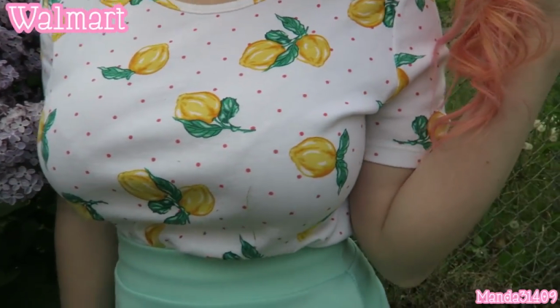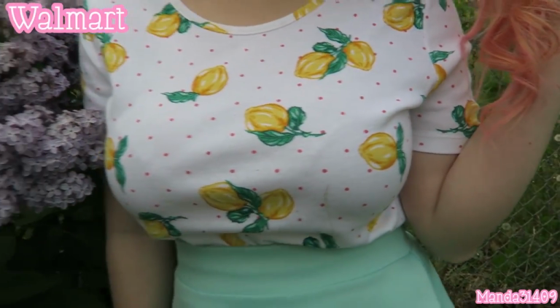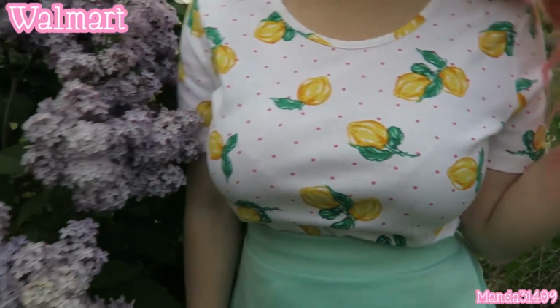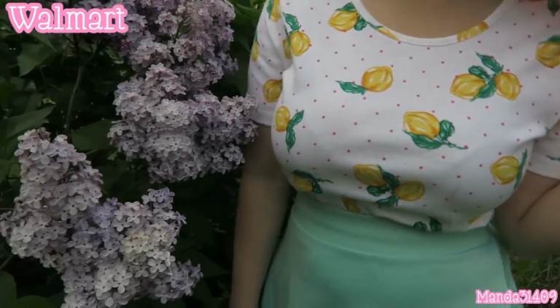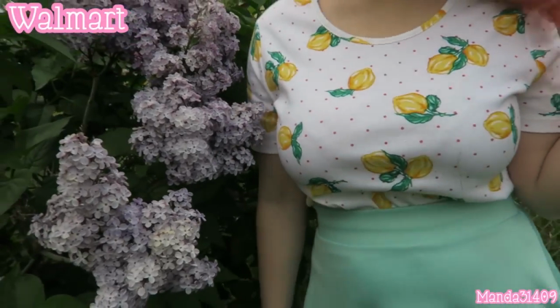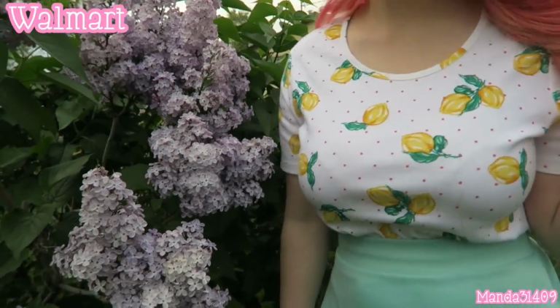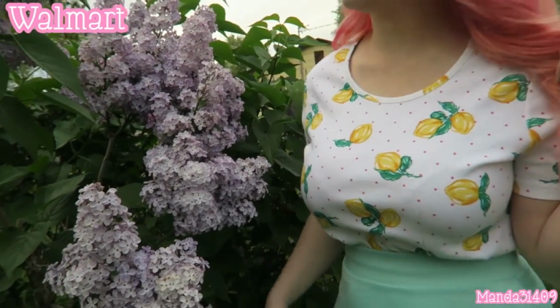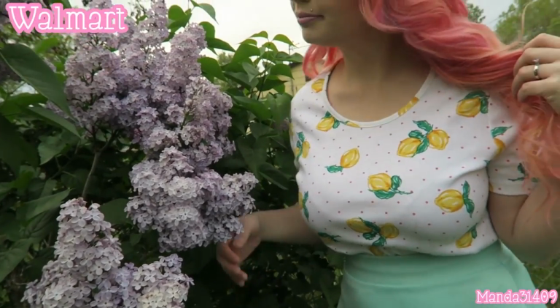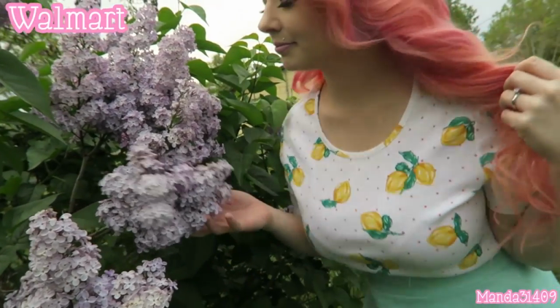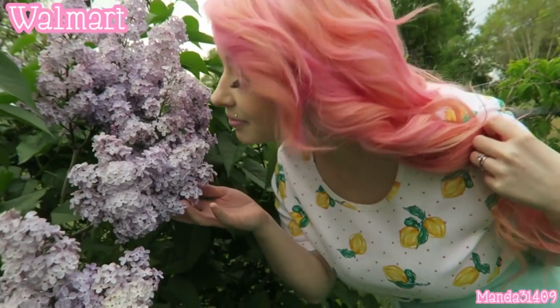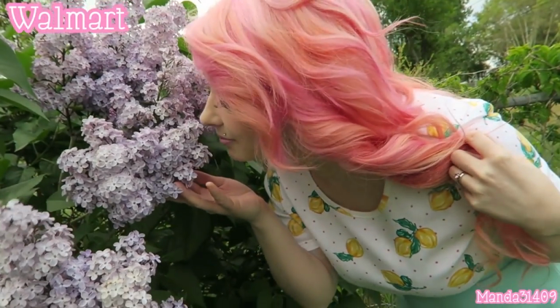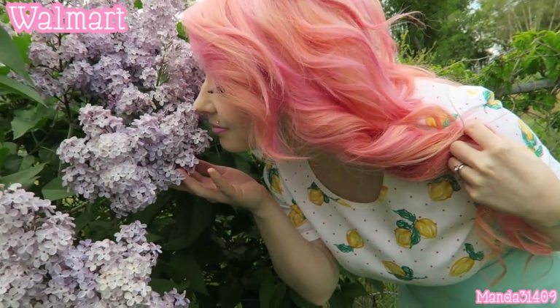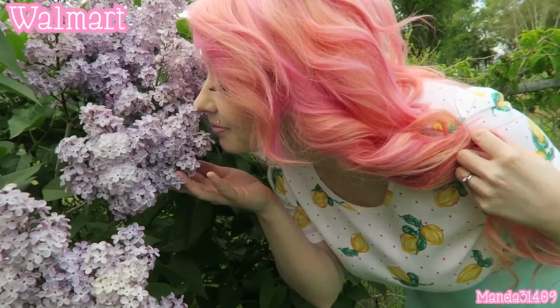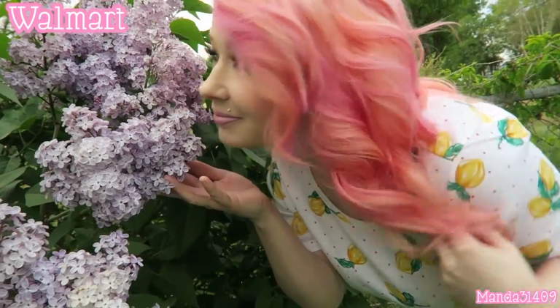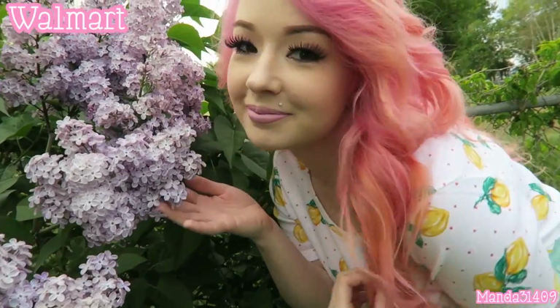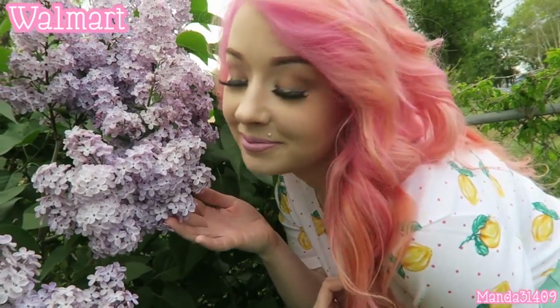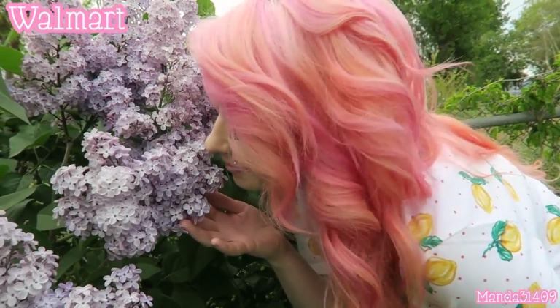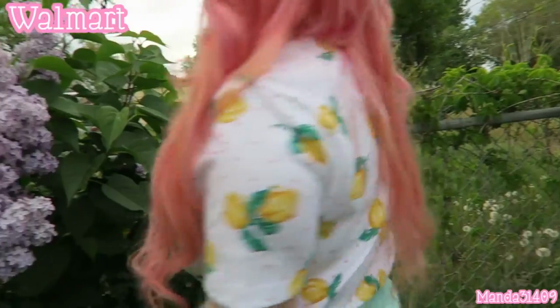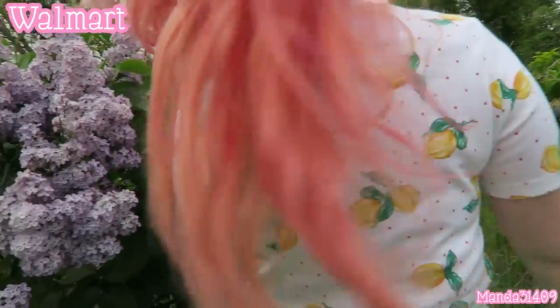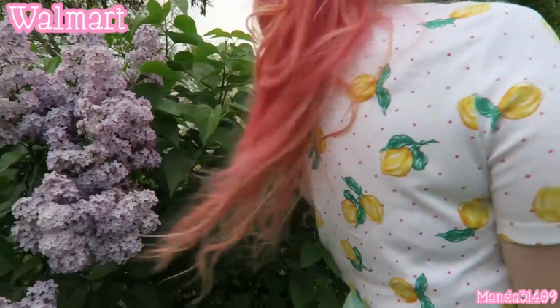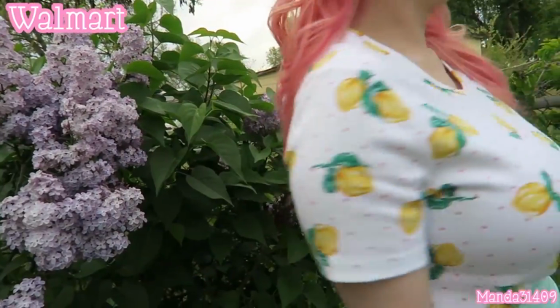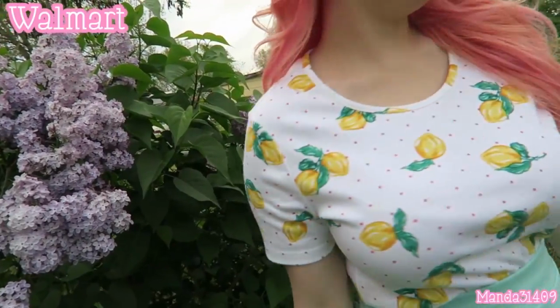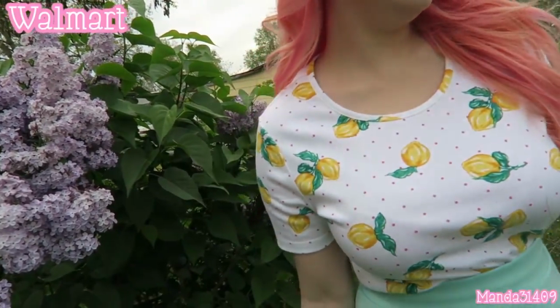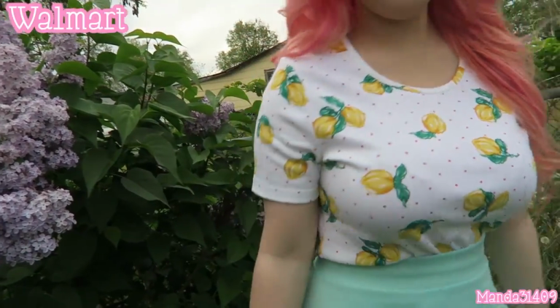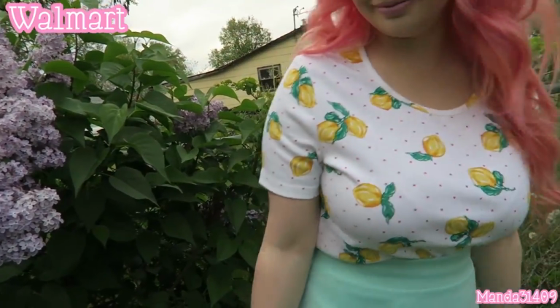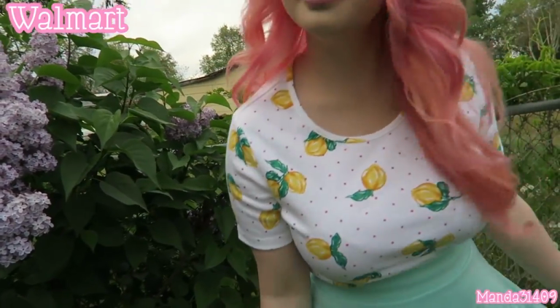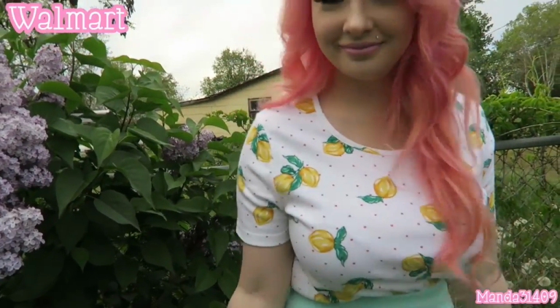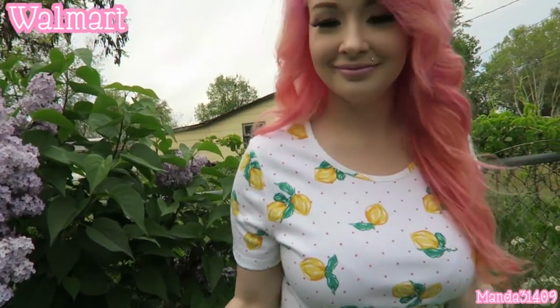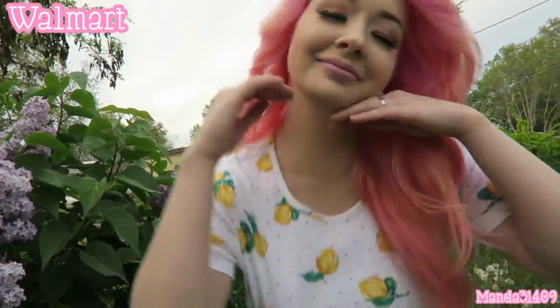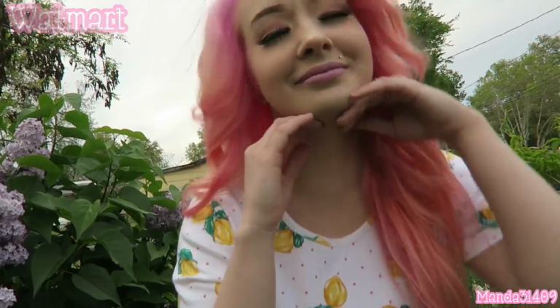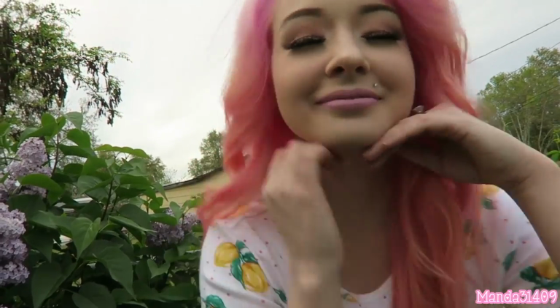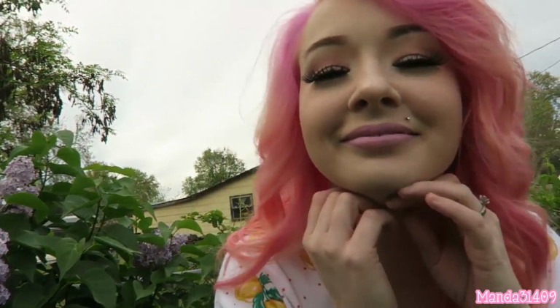My shirt is from Walmart — it is white with pink polka dots and lemons all over it. I love this shirt so much, and when I found out it was a little bit over three dollars, I had to have it.